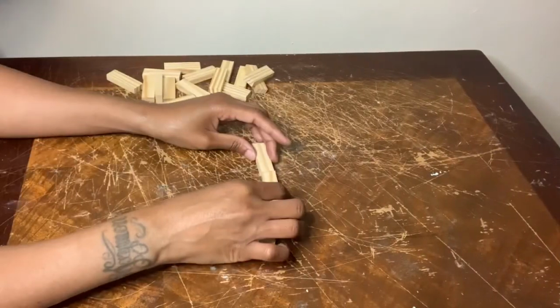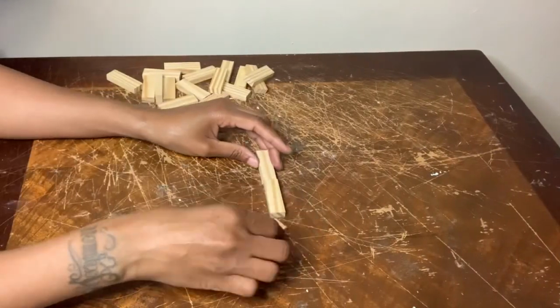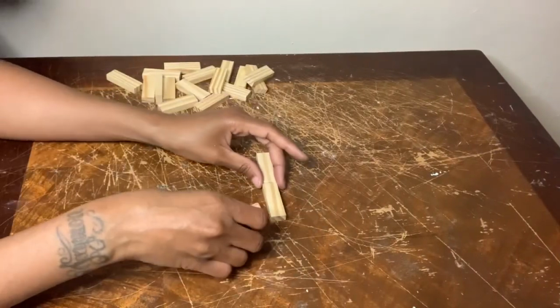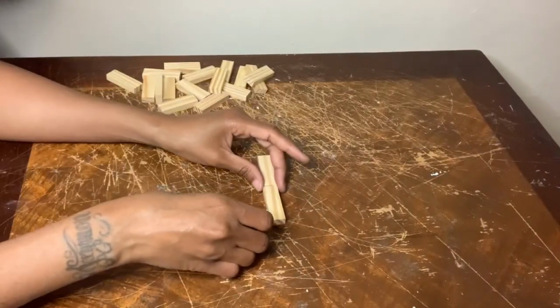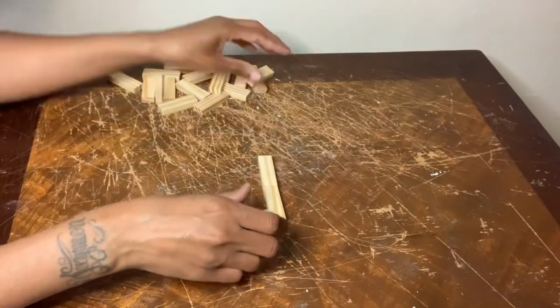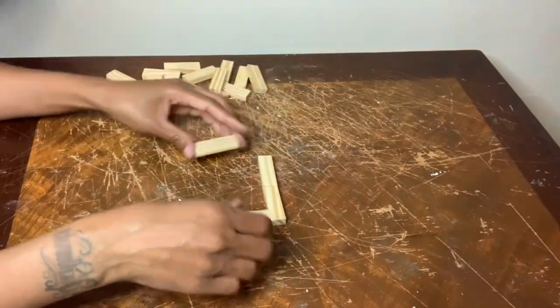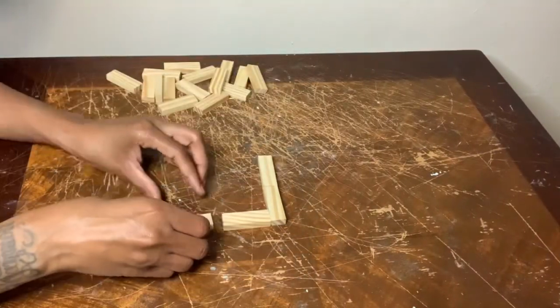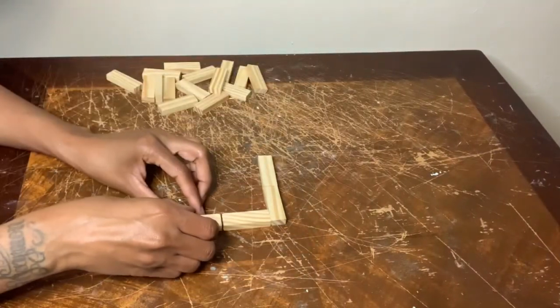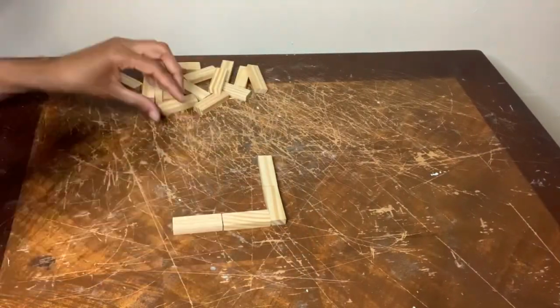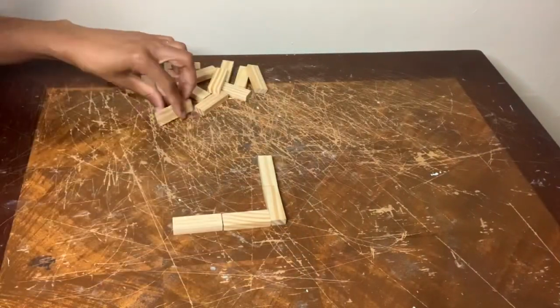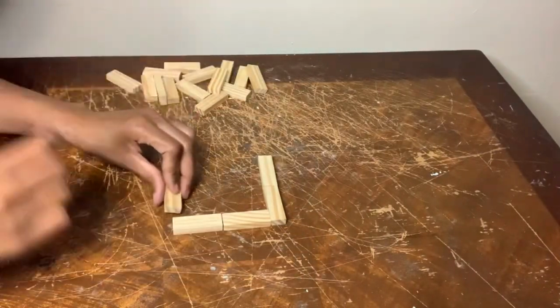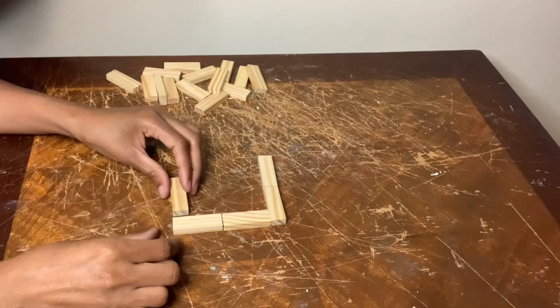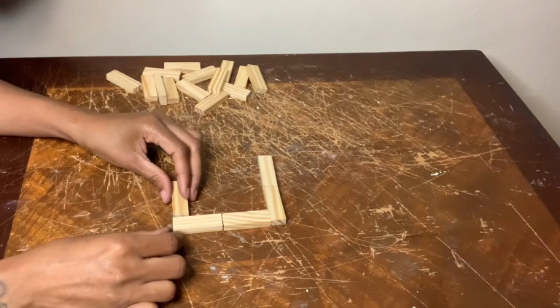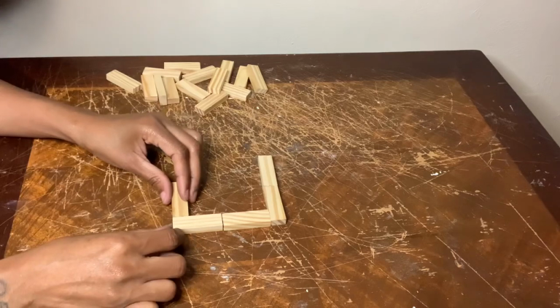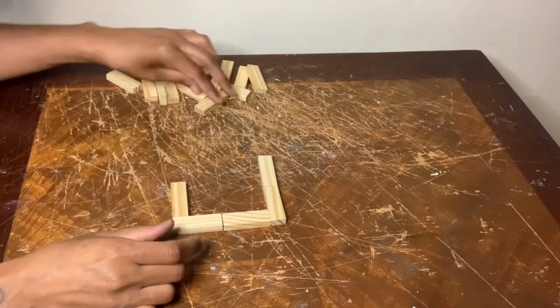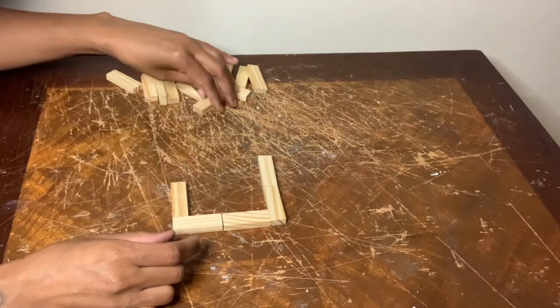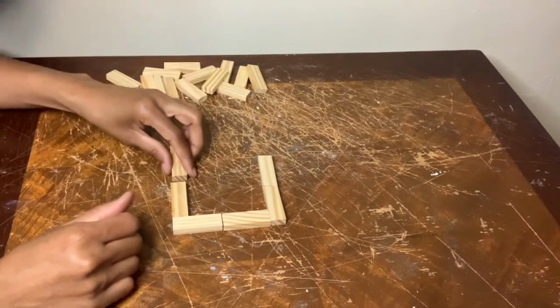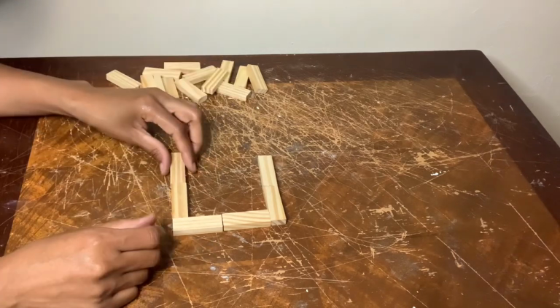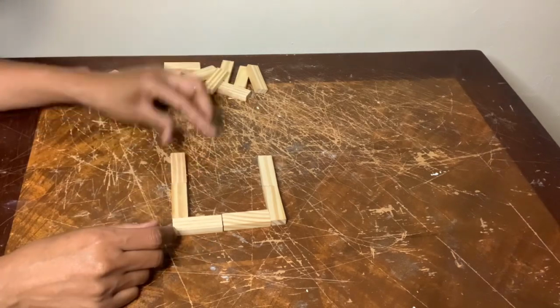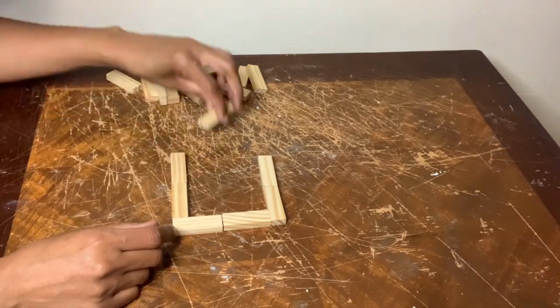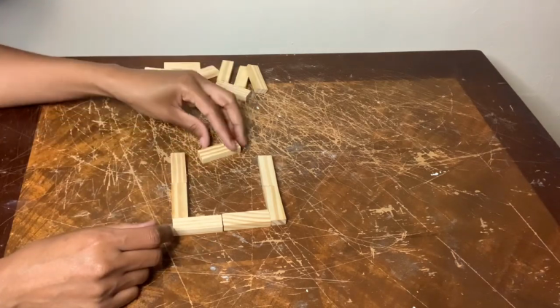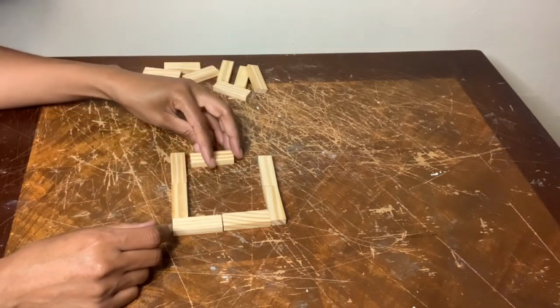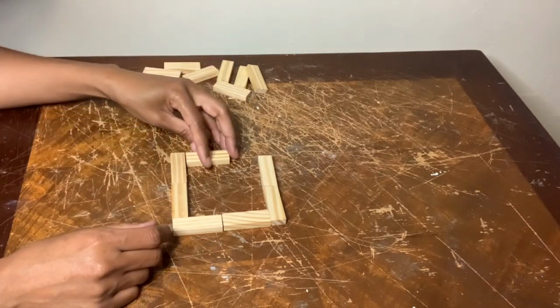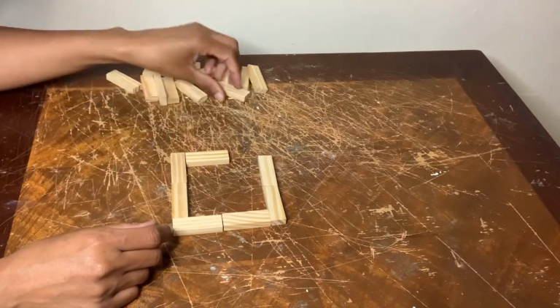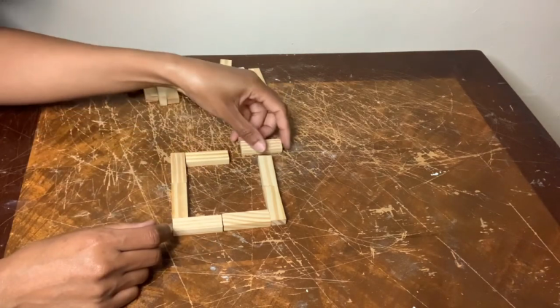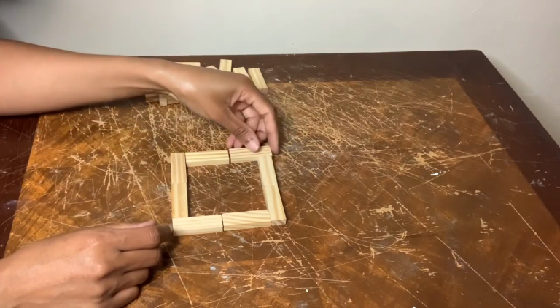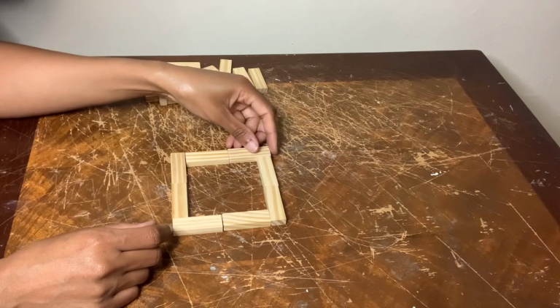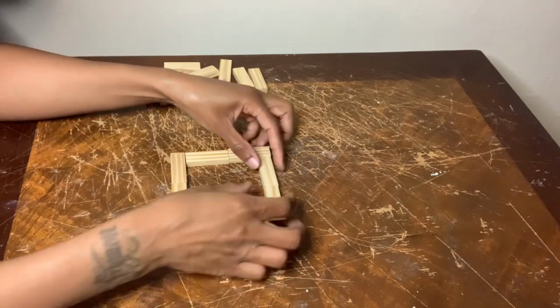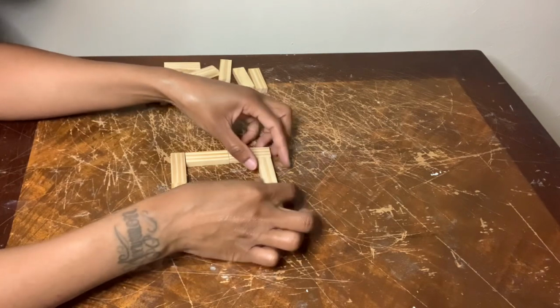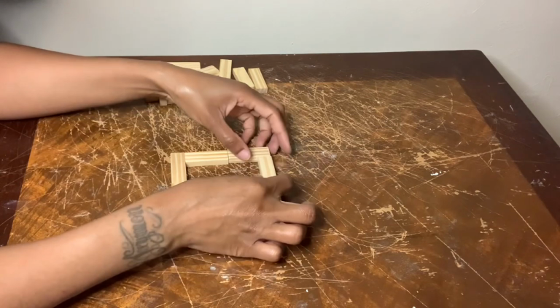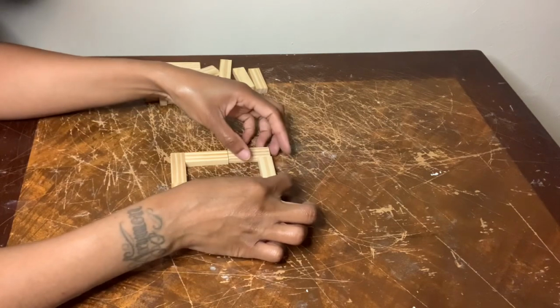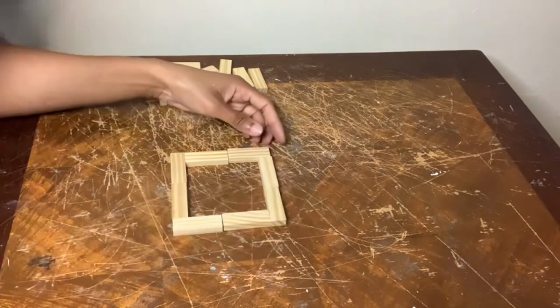For candle holder number two, I'm creating this centerpiece right now and I'm basically putting the blocks together in the shape of a square, but I'll be turning it into a diamond.